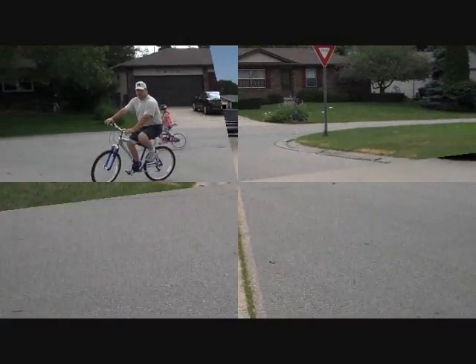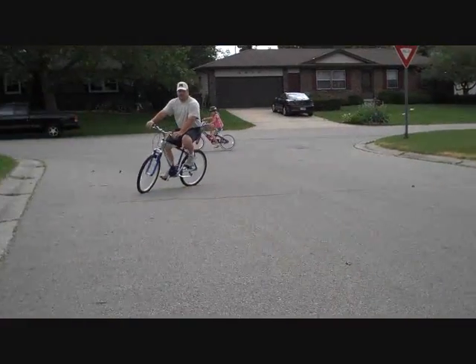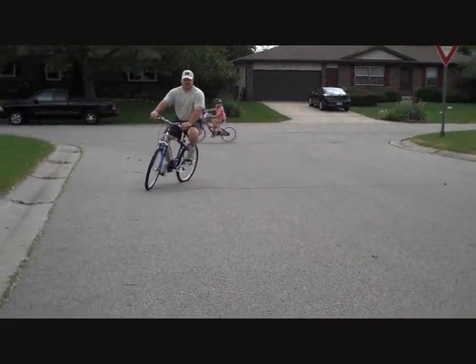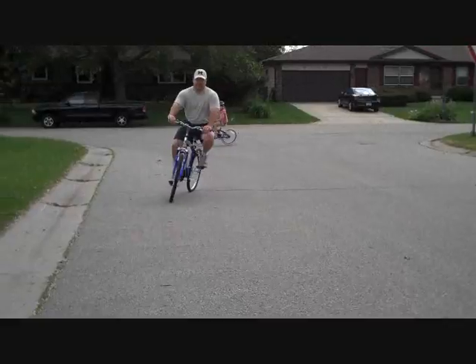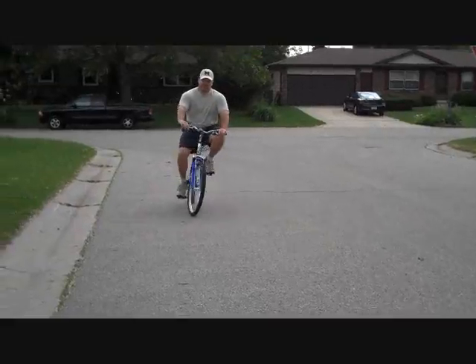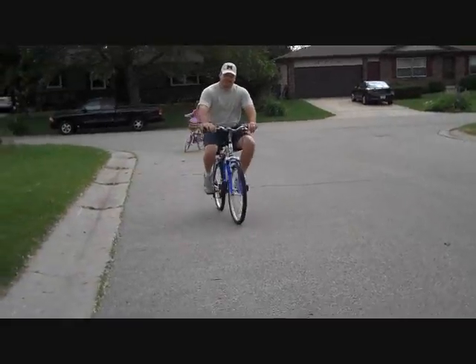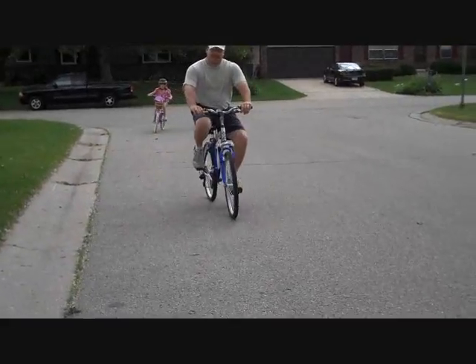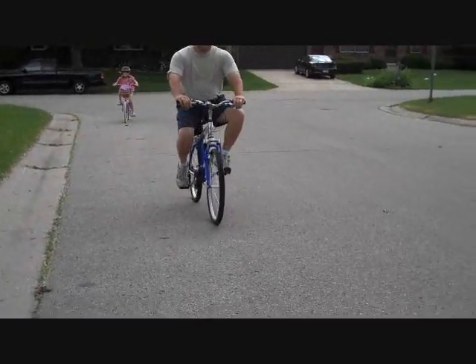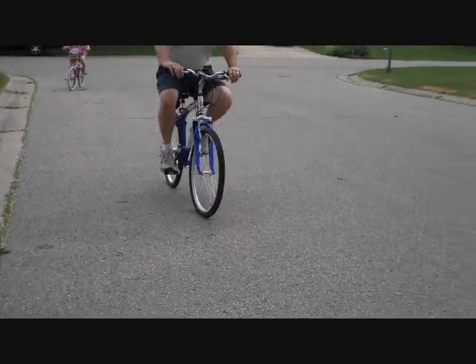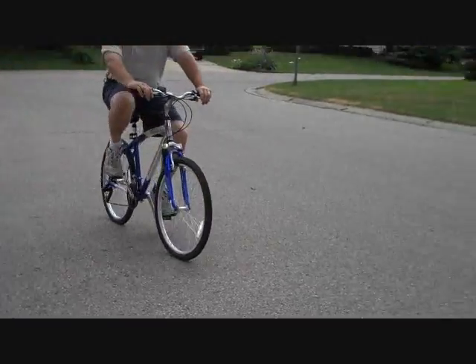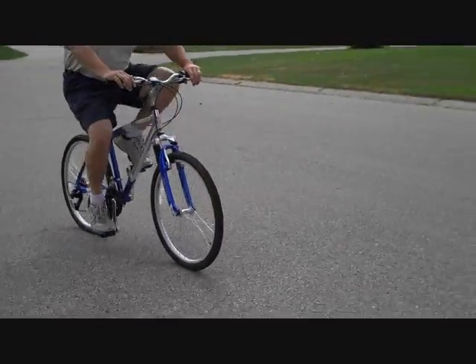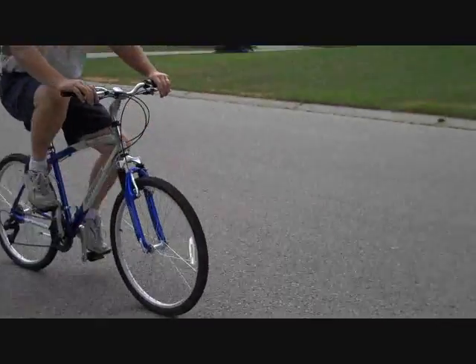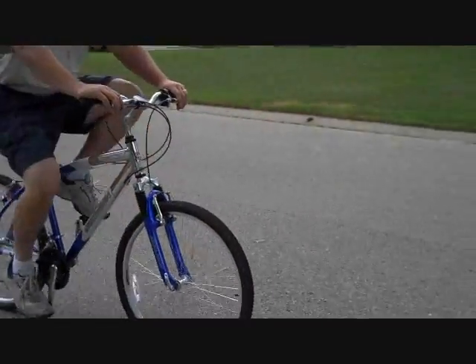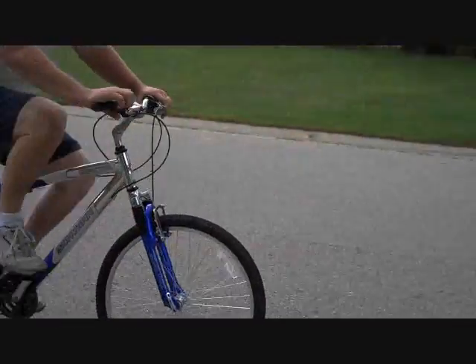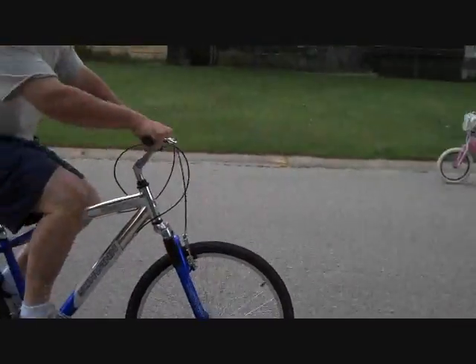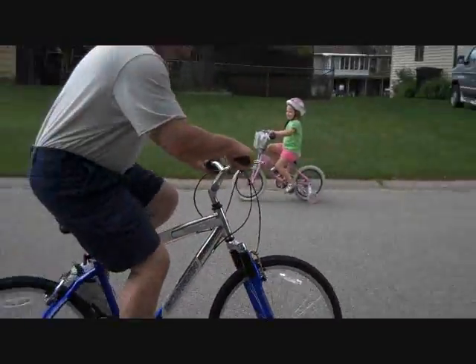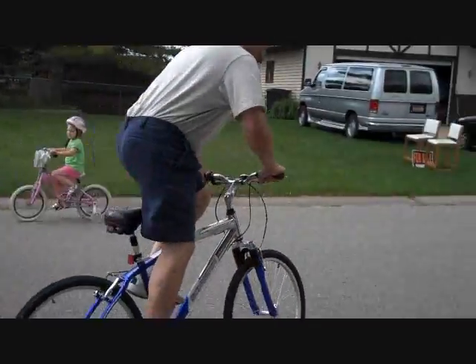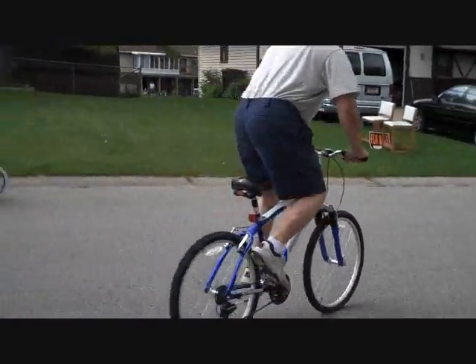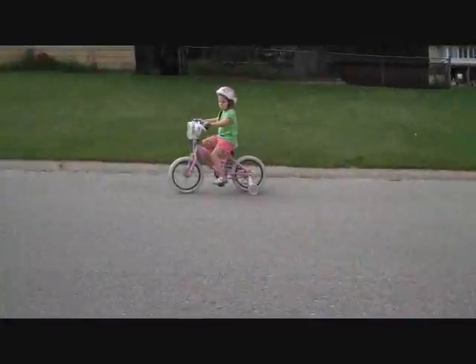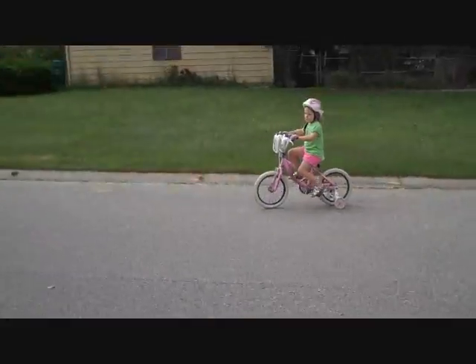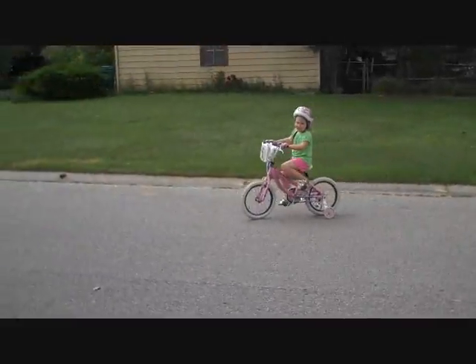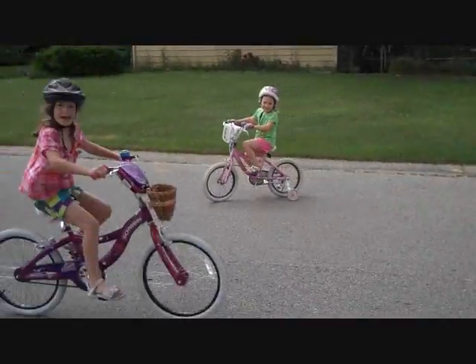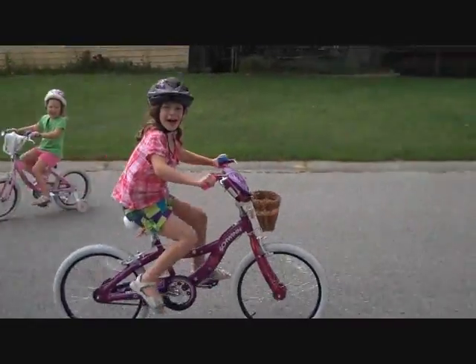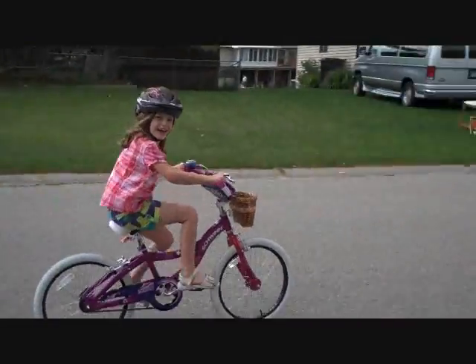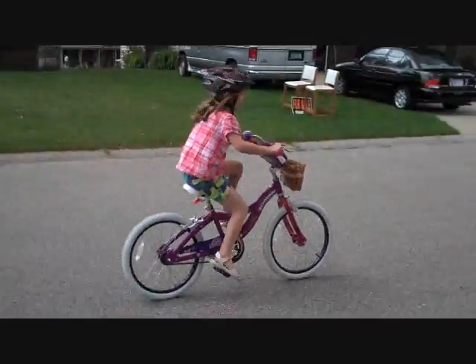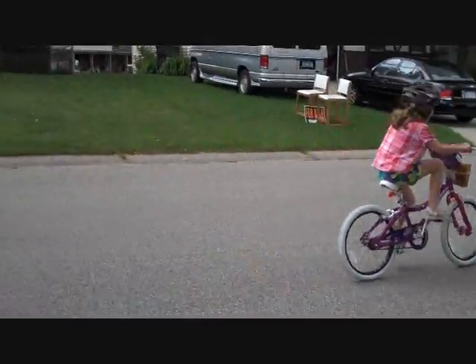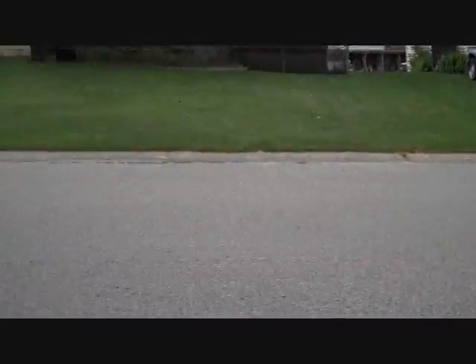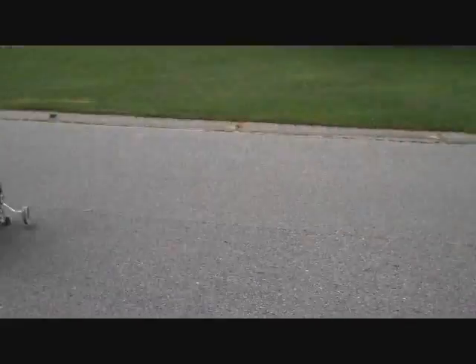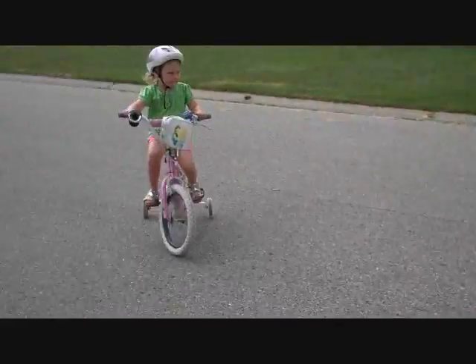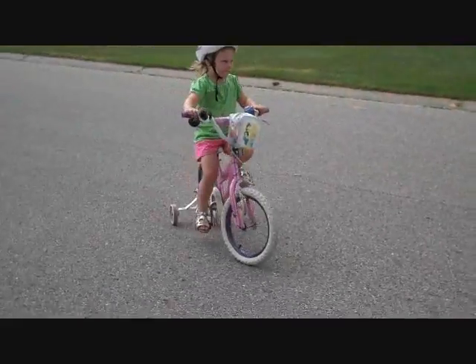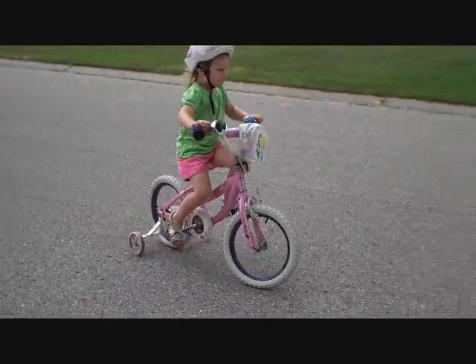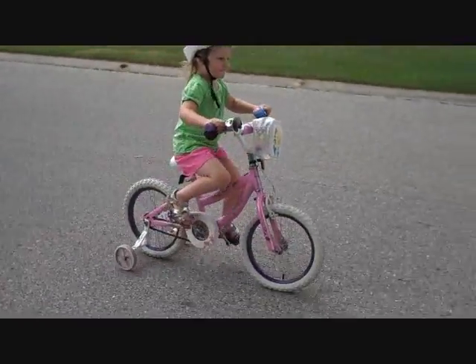Here comes Daddy on his new bike. There's Becca, there's Hannah, oh here goes Becca going around.